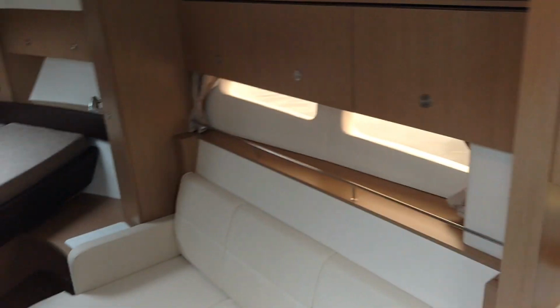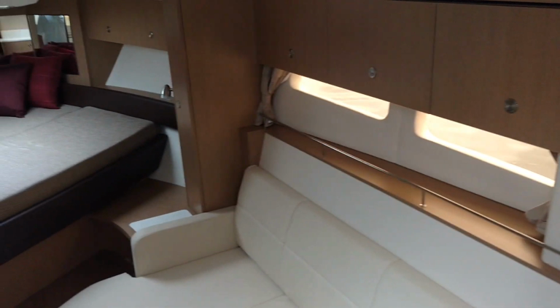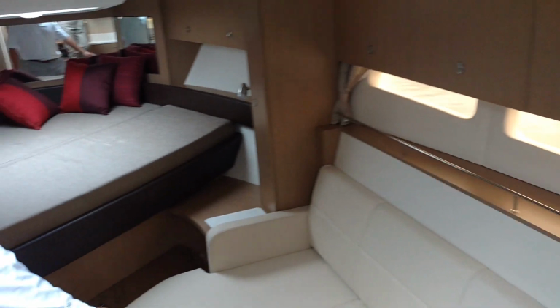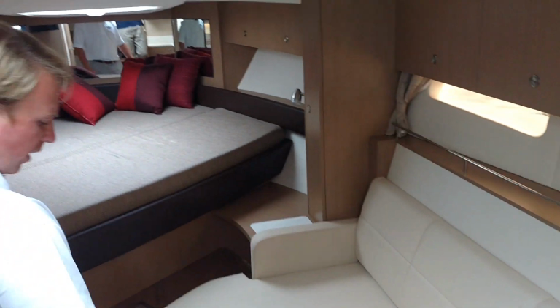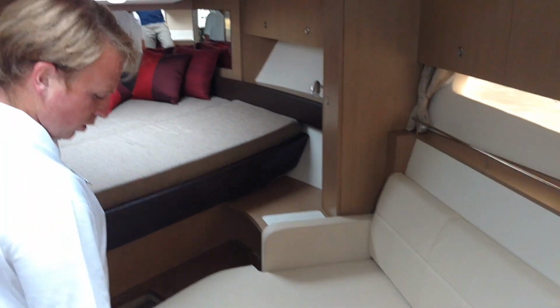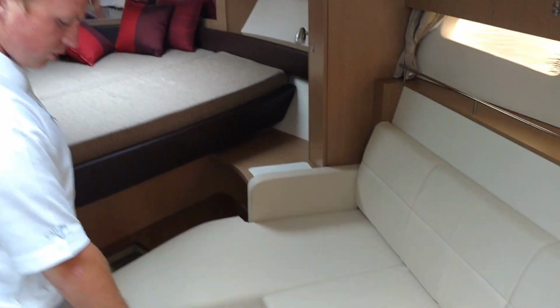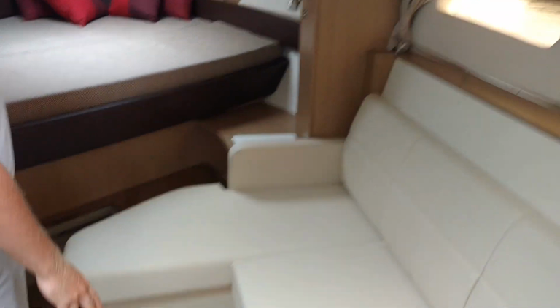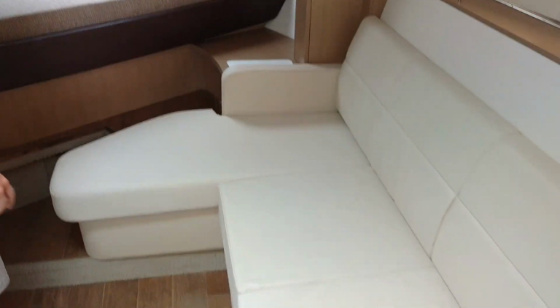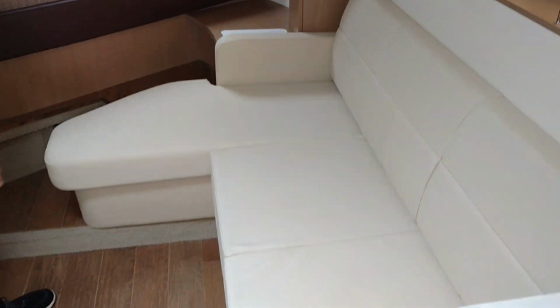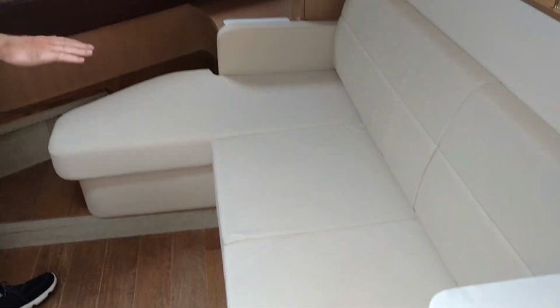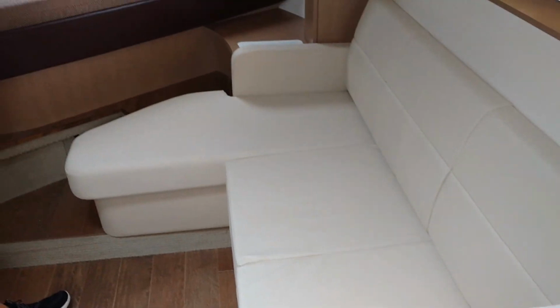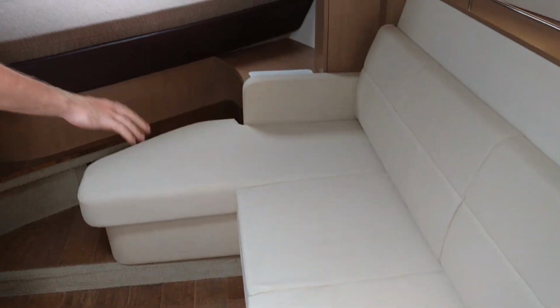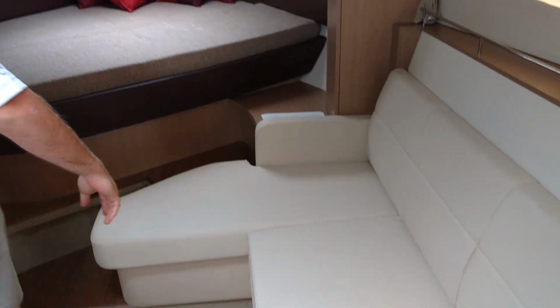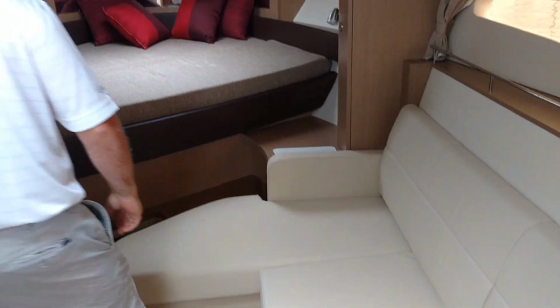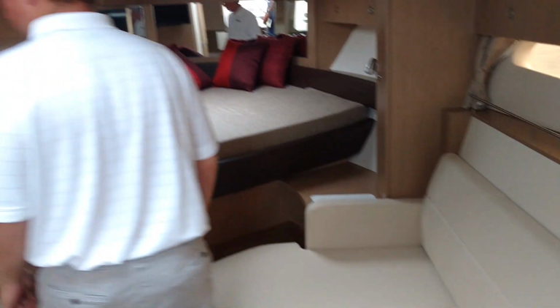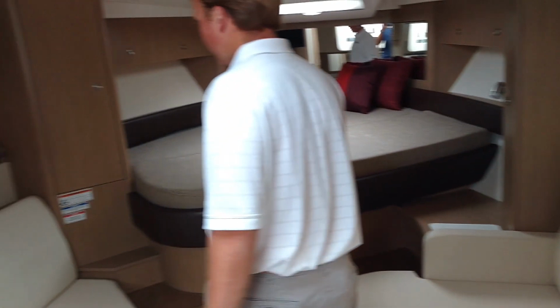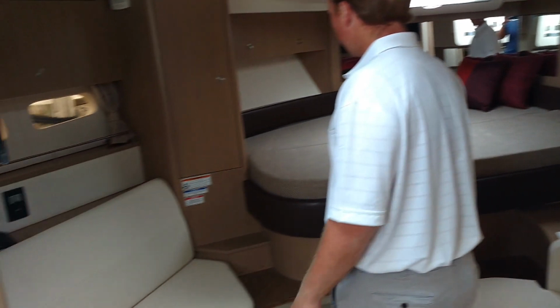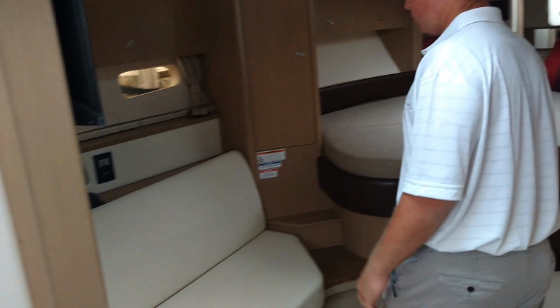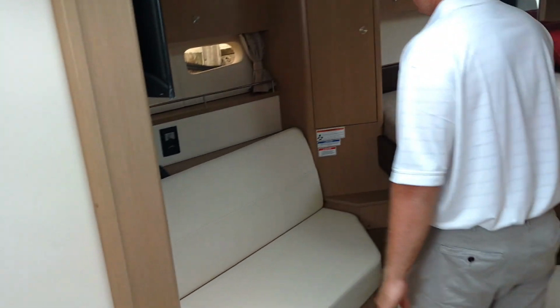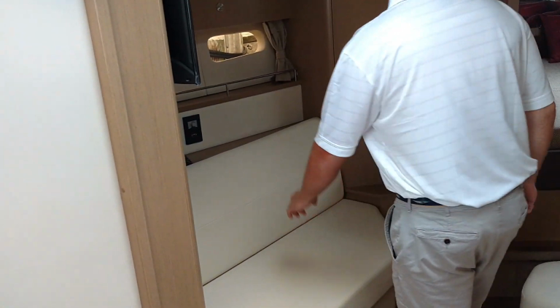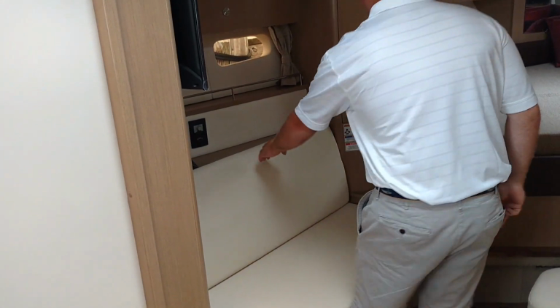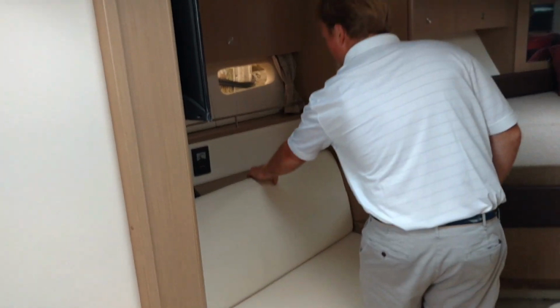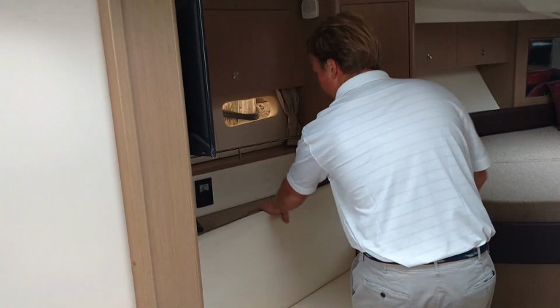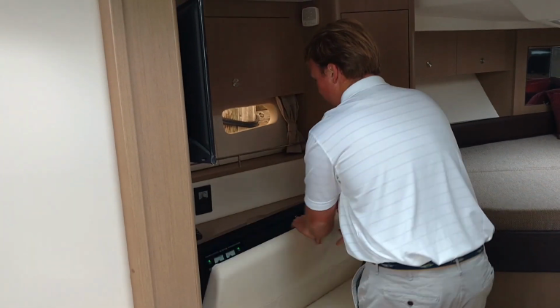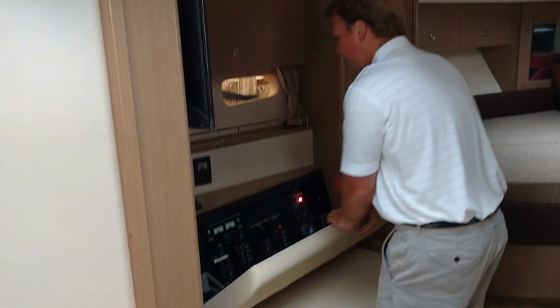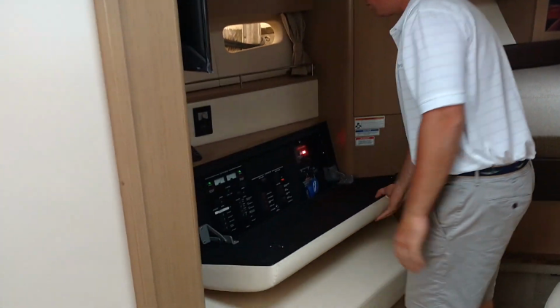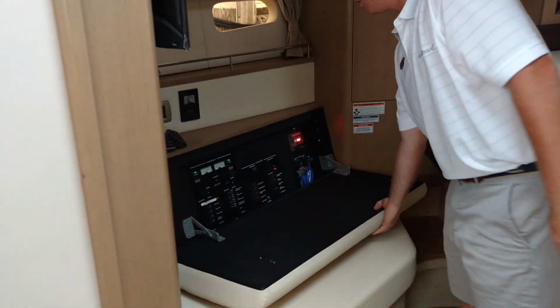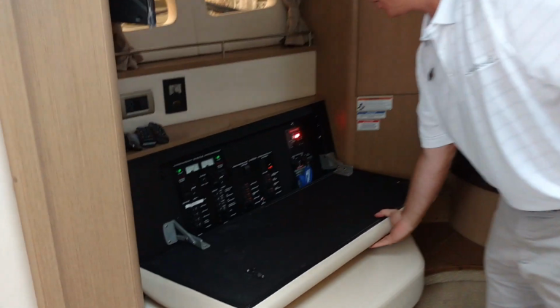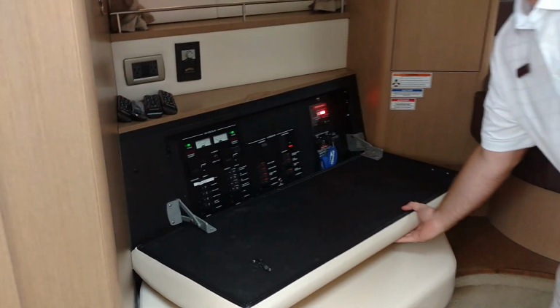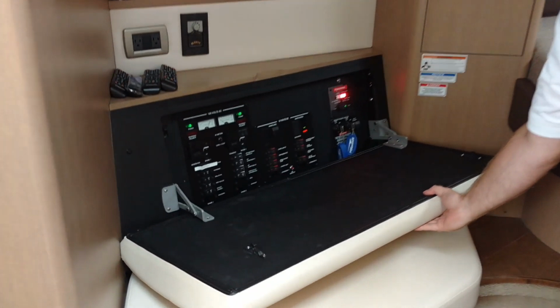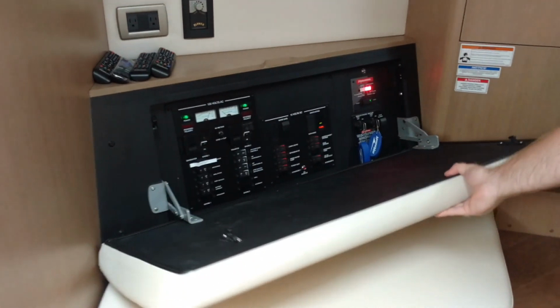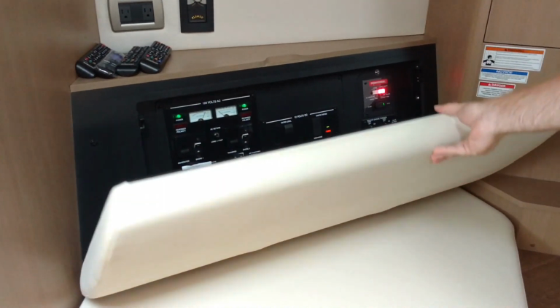Here's a pull-out couch, and you can also put a table there so you can sit across from each other on both sides. You also have access to your panel, stored underneath this seat here.